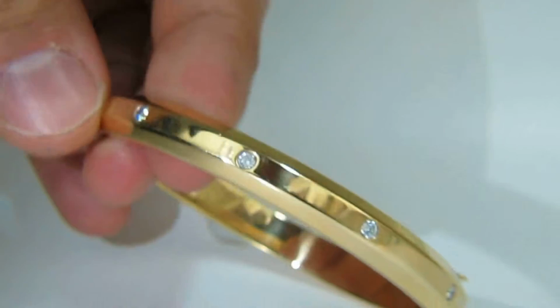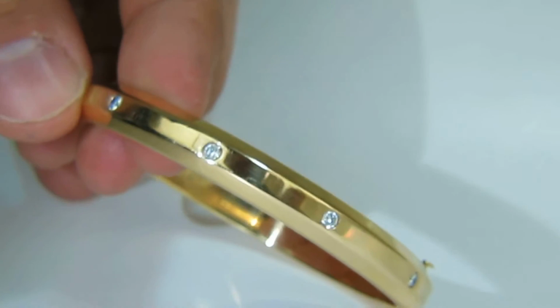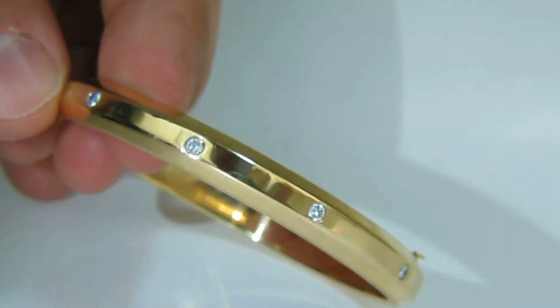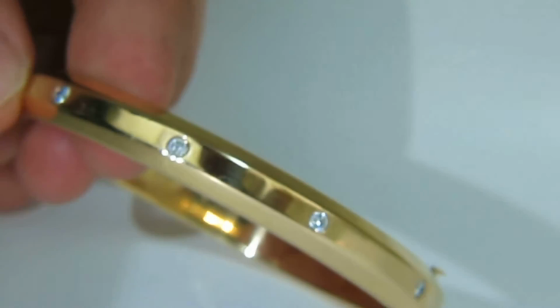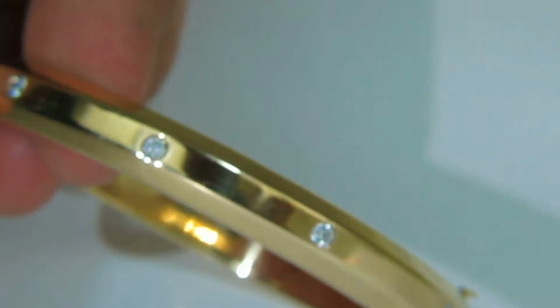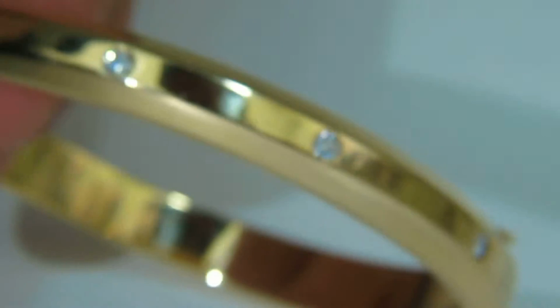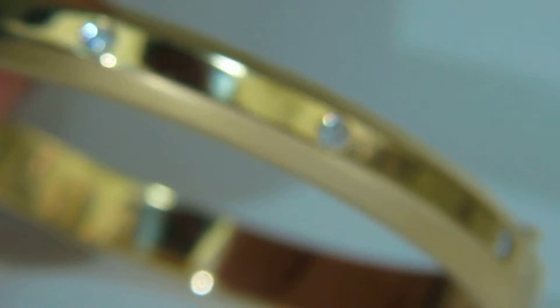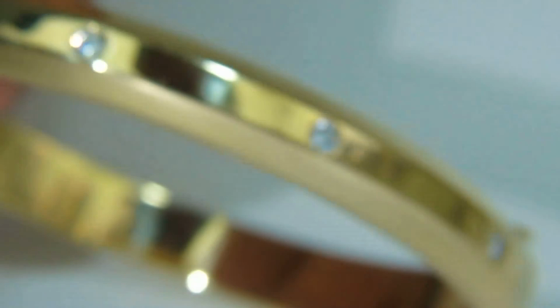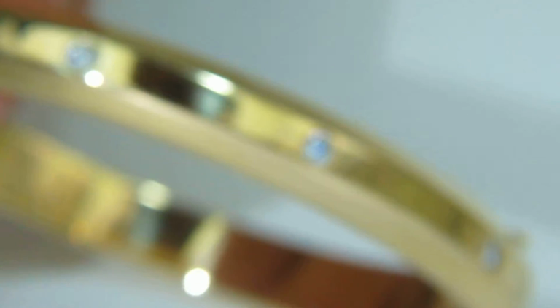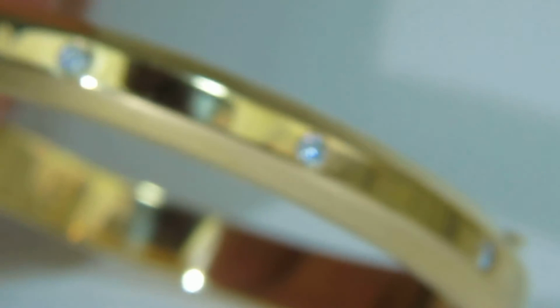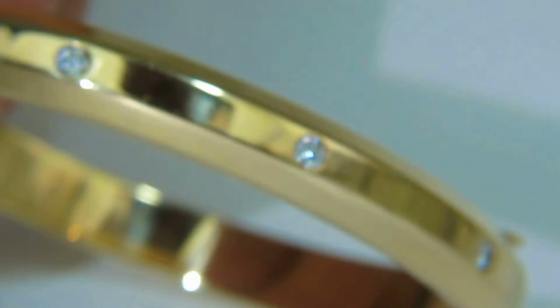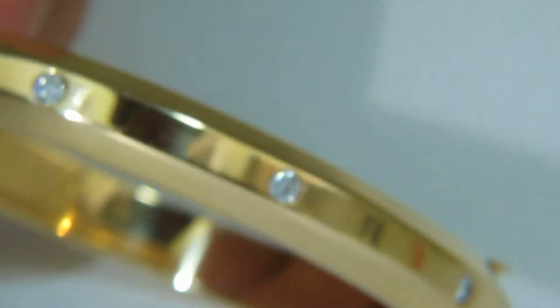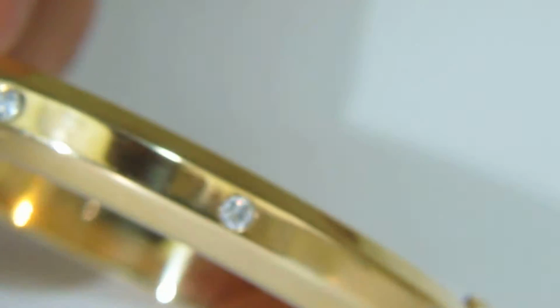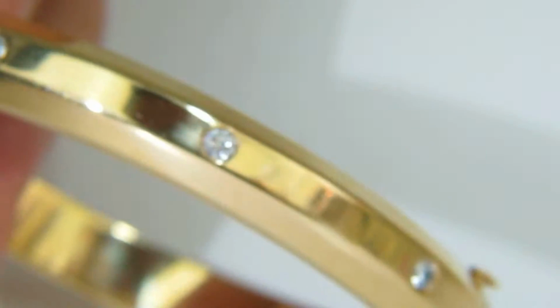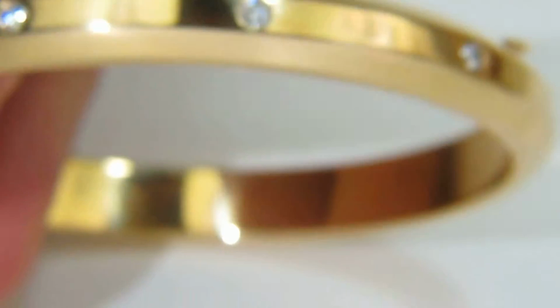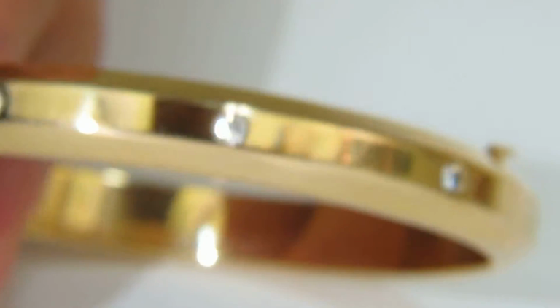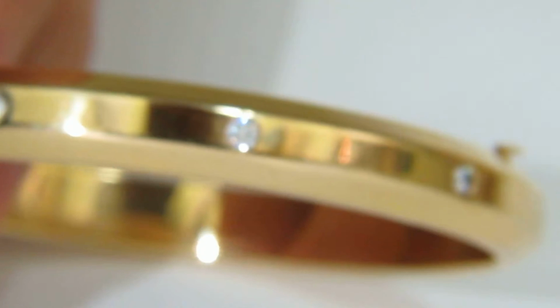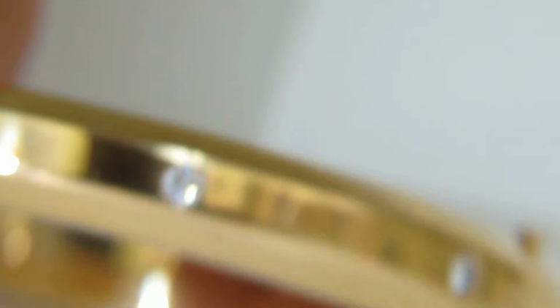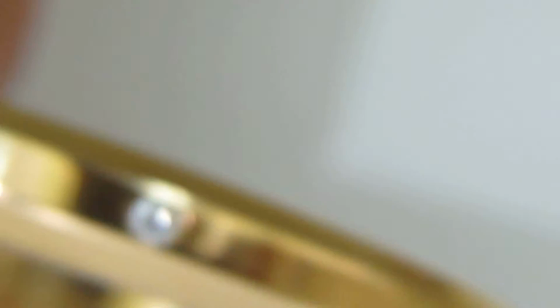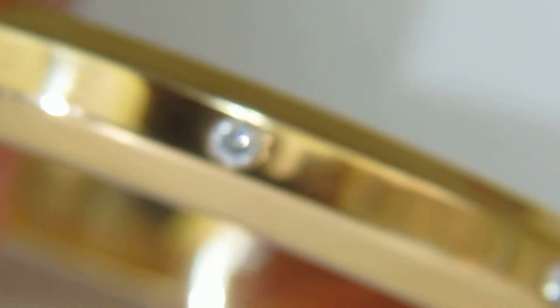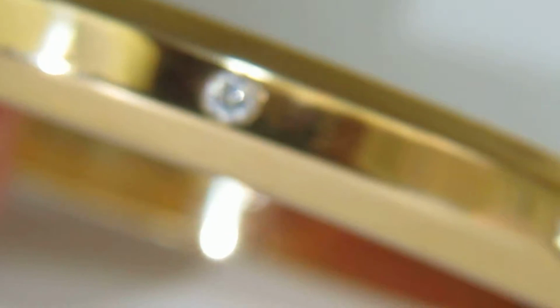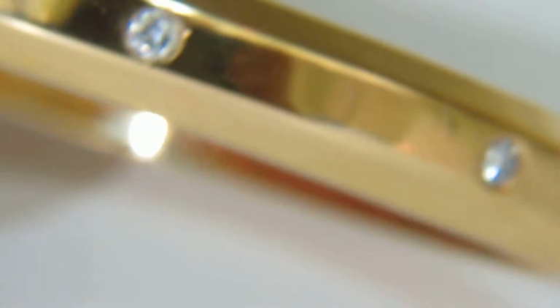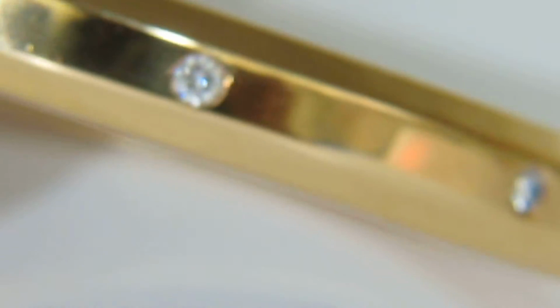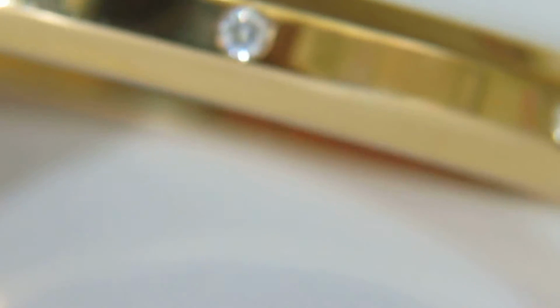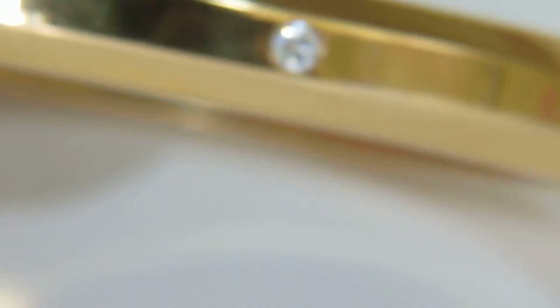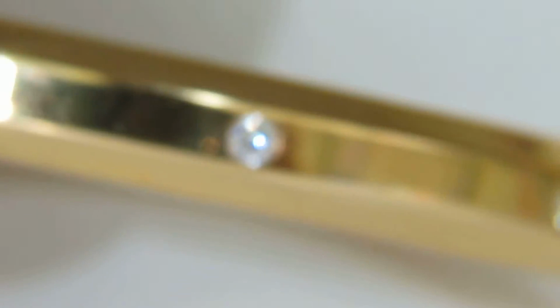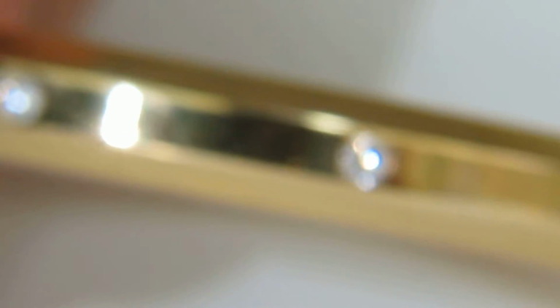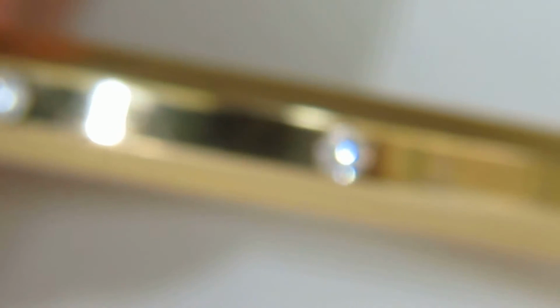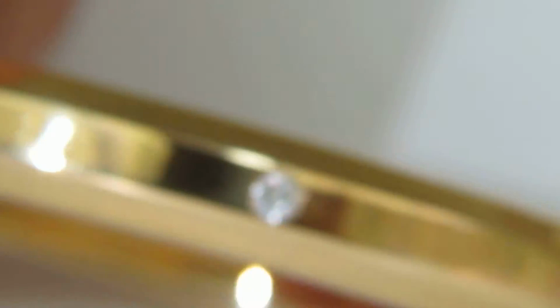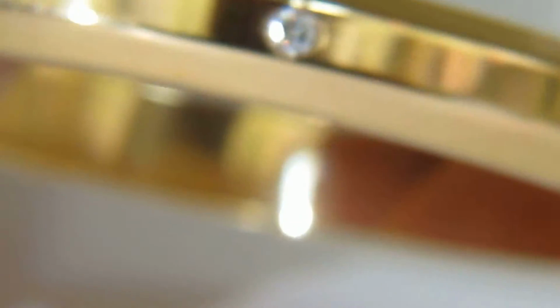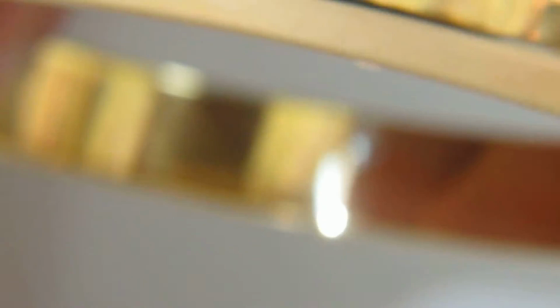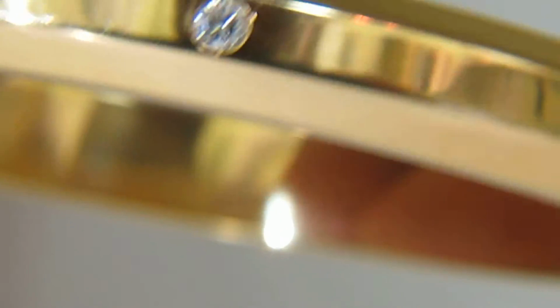It has that love design, as they call it. Very nice diamonds, flush-mounted, very nice quality, bright white, clean diamonds.